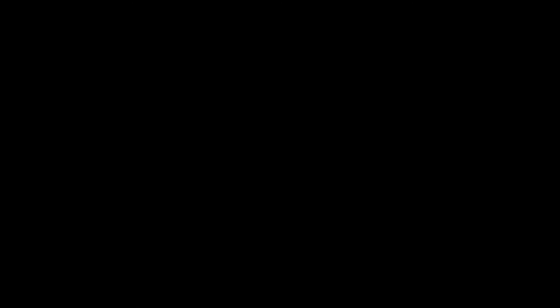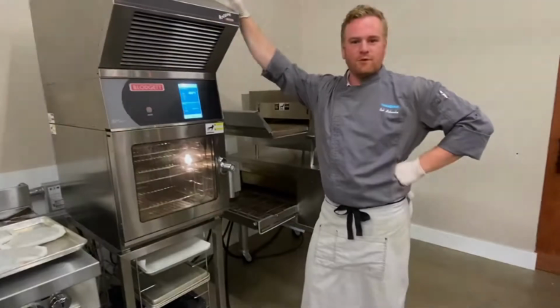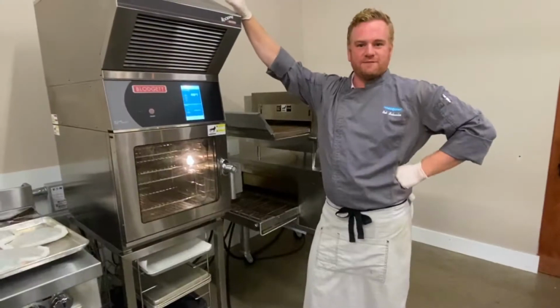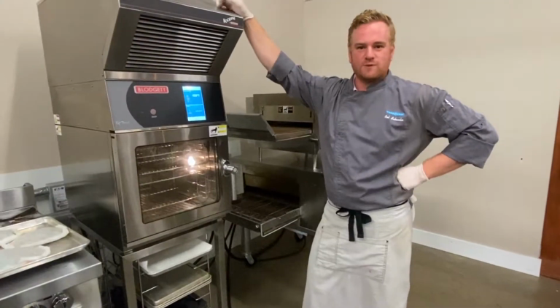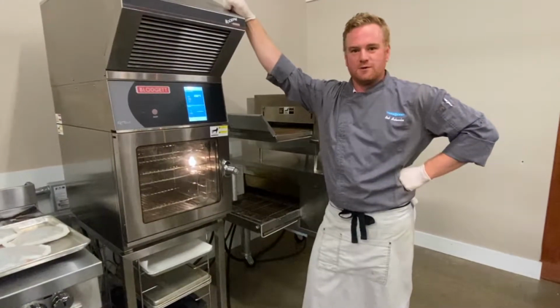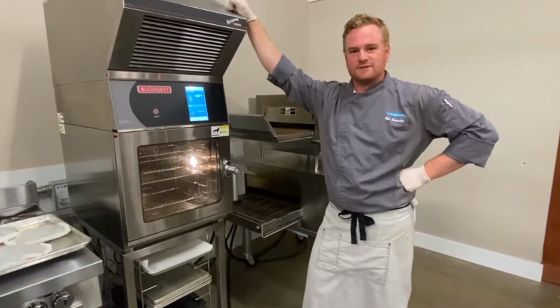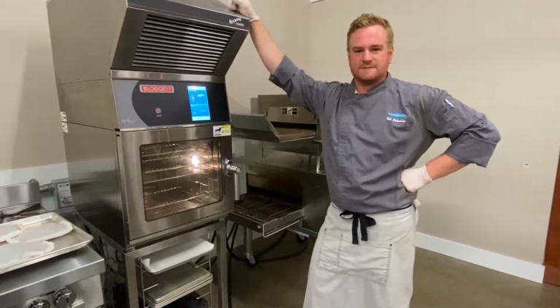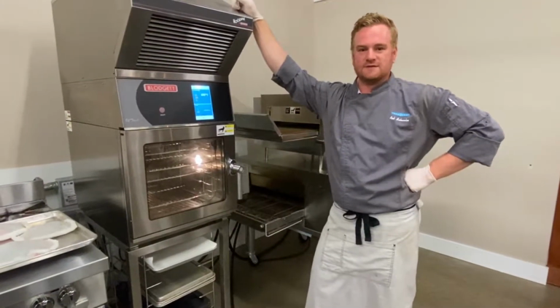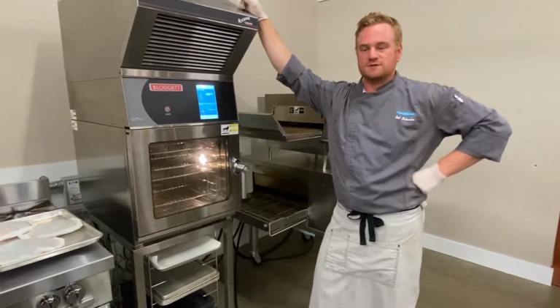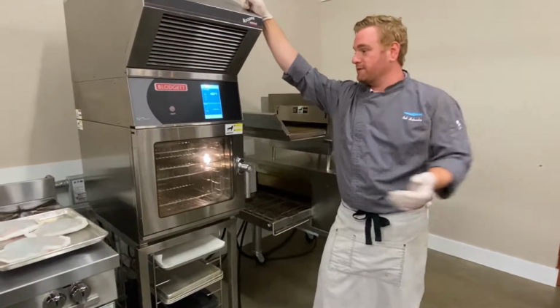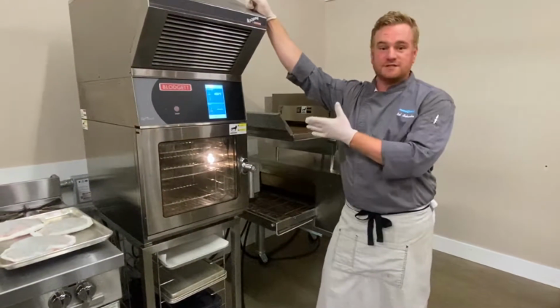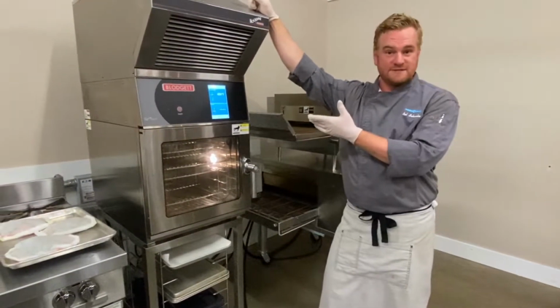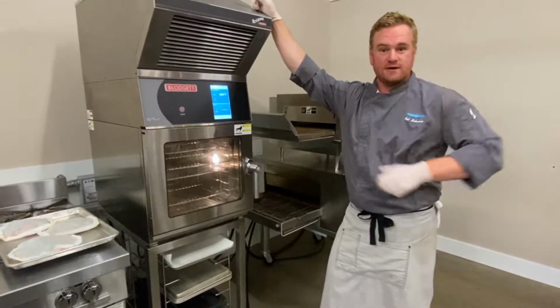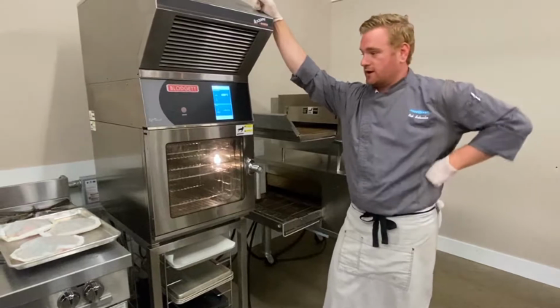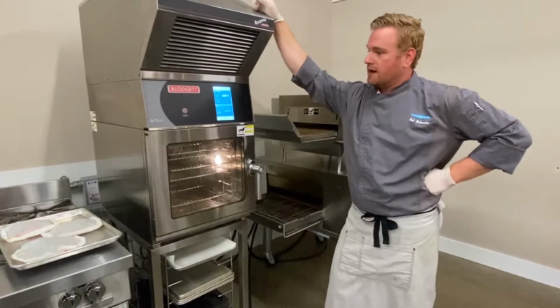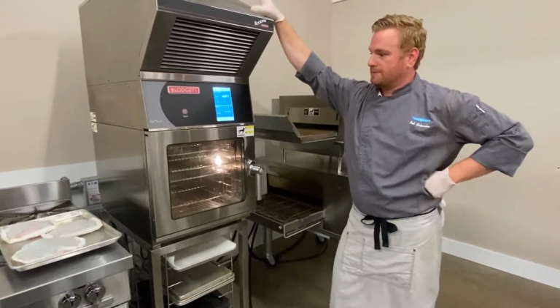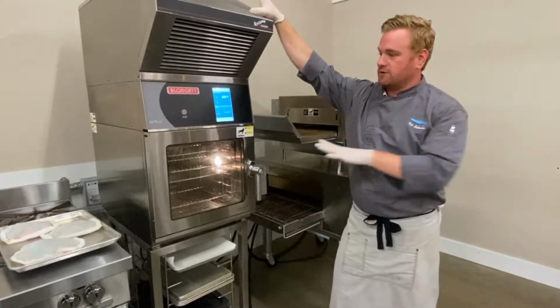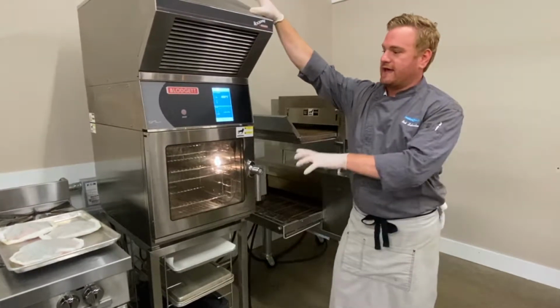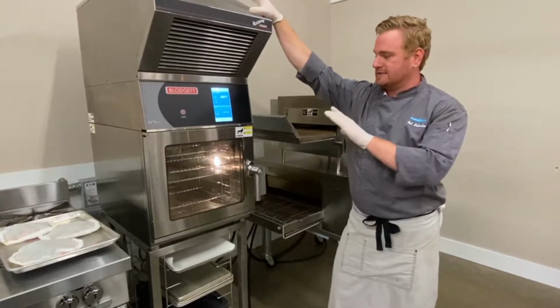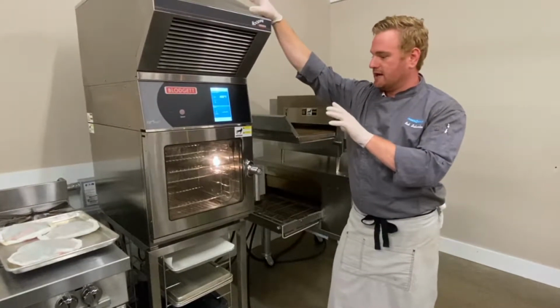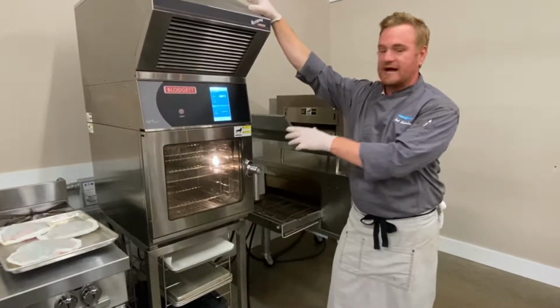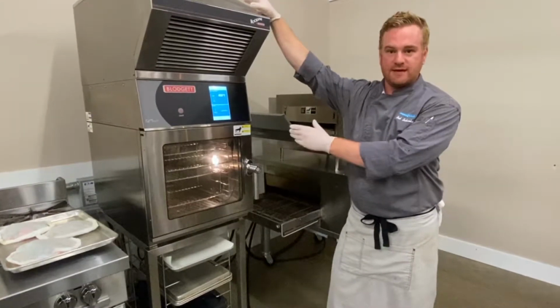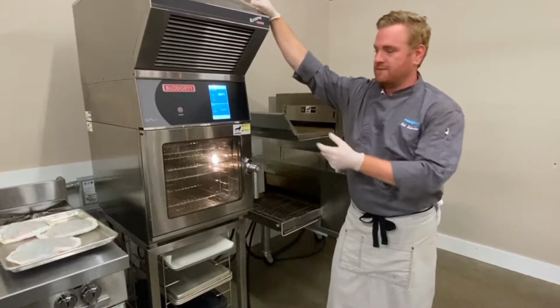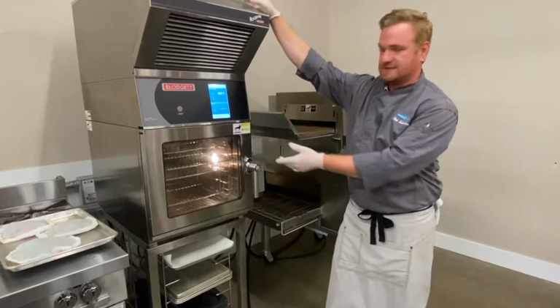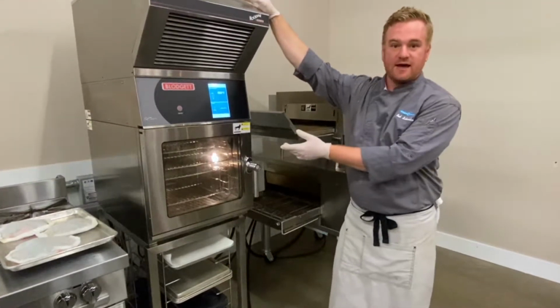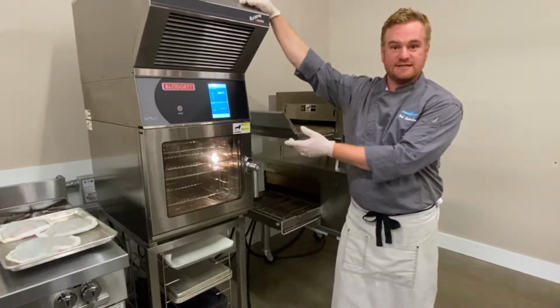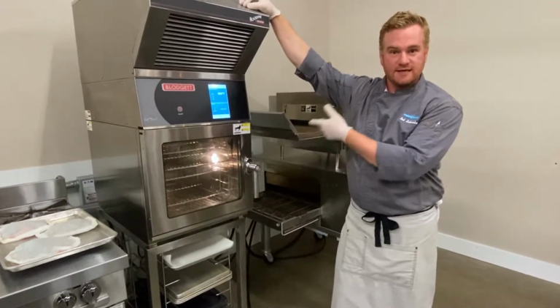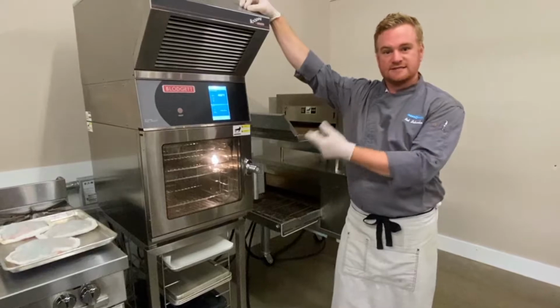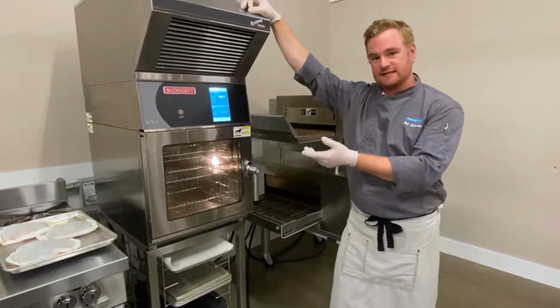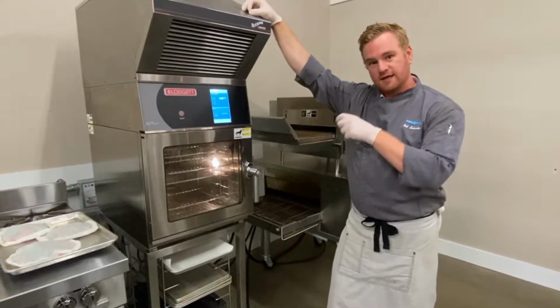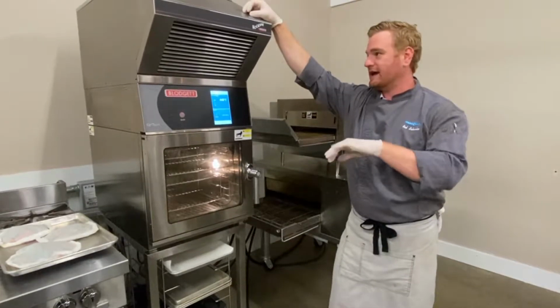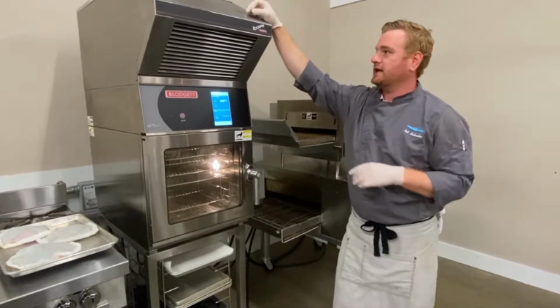Hey everyone, Chef Rob Schwamm here with Link2 Hospitality Solutions. We are the Blodgett reps in upstate New York. What I'm going to be showing you today is the Blodgett Mini Combi — this is the BLCT6E-H.